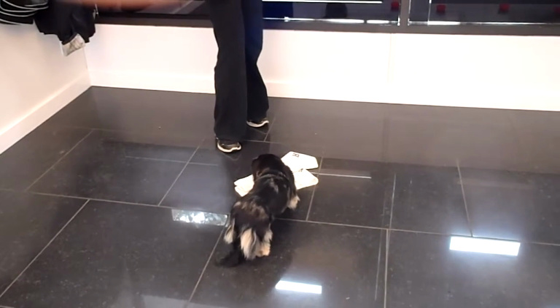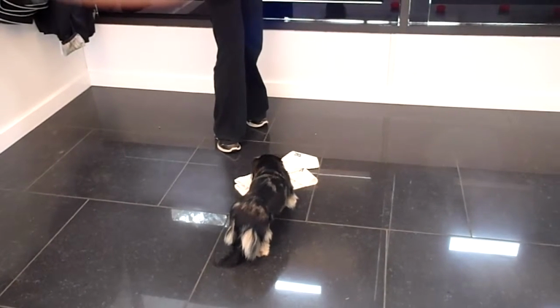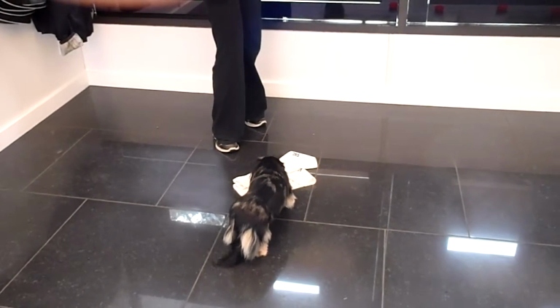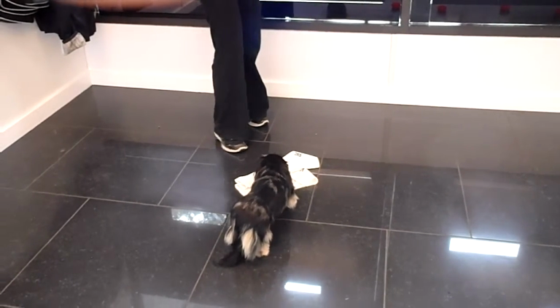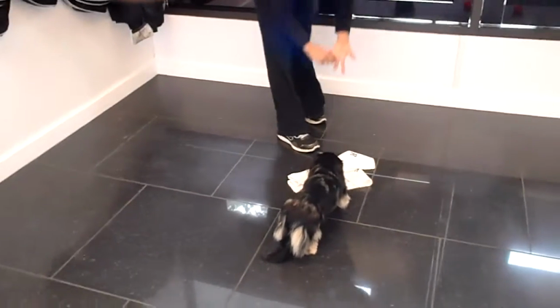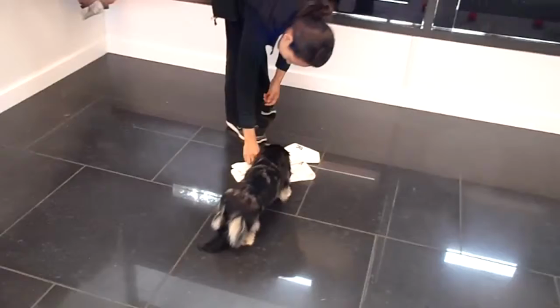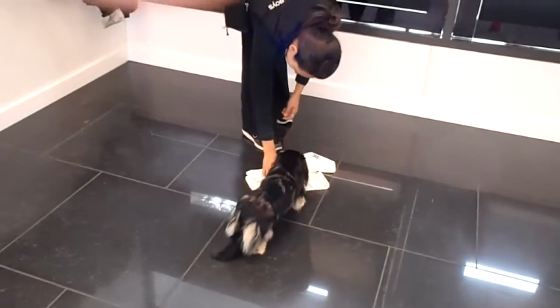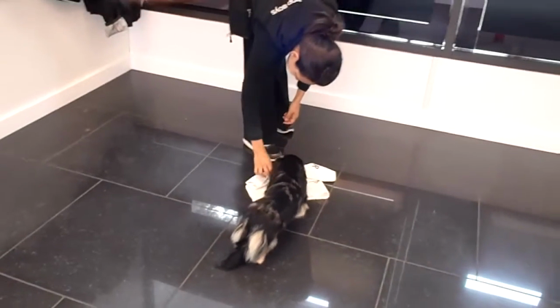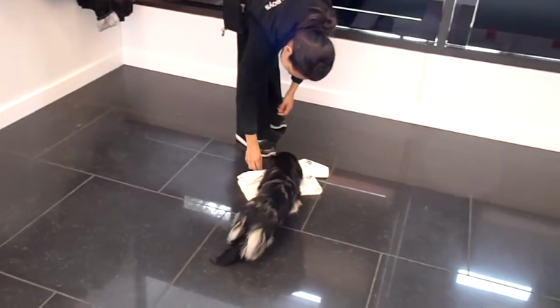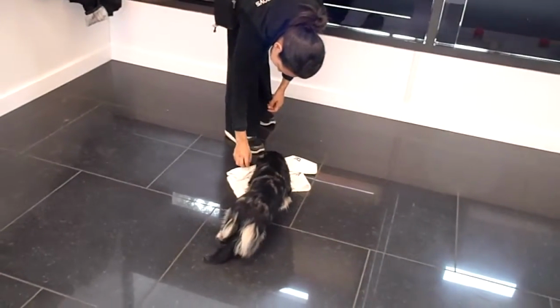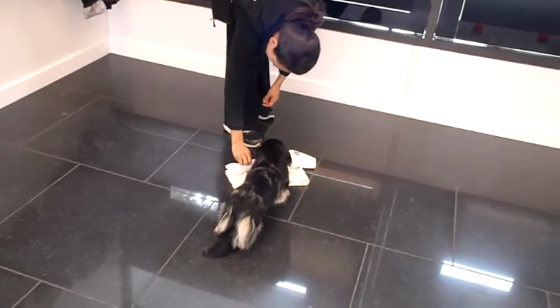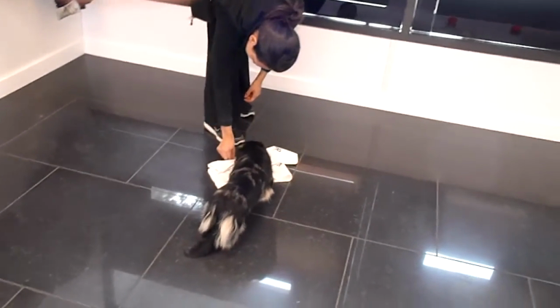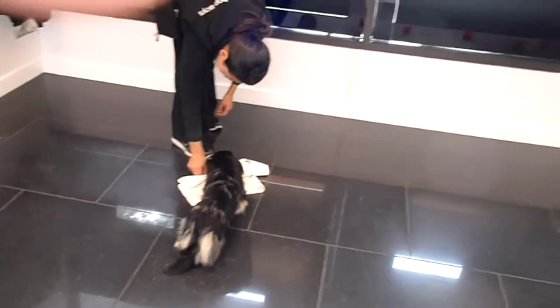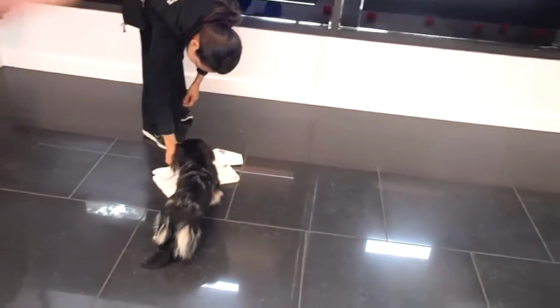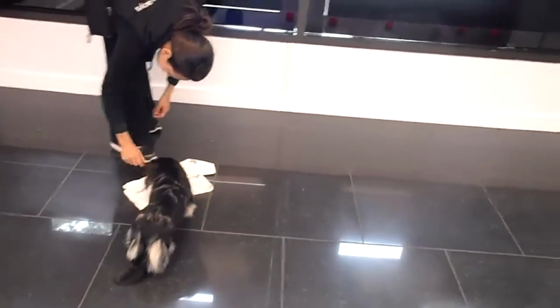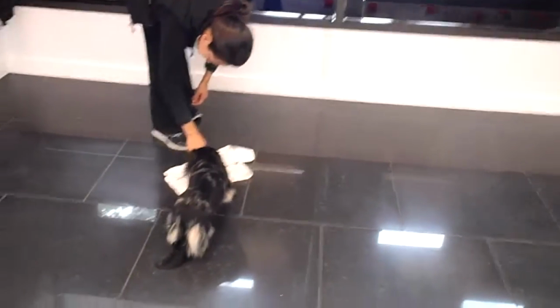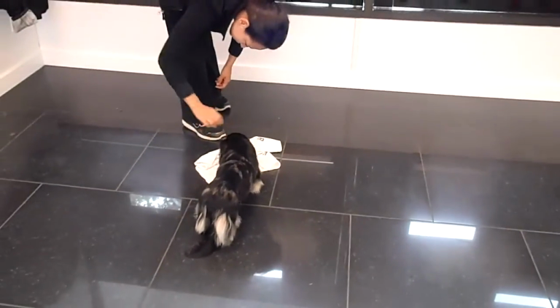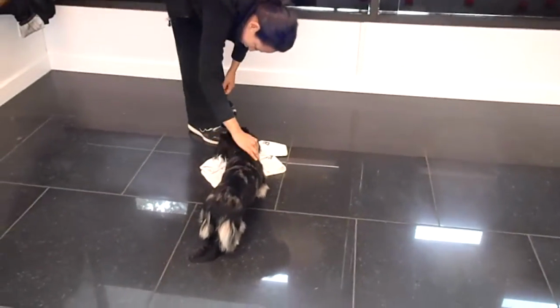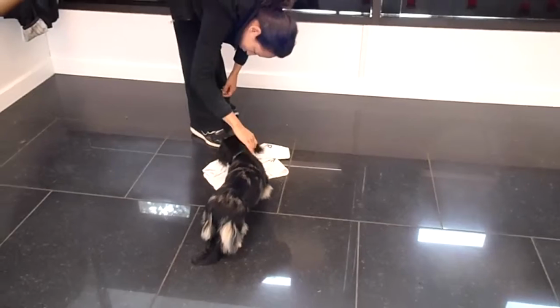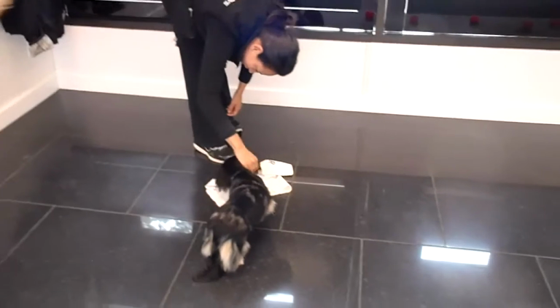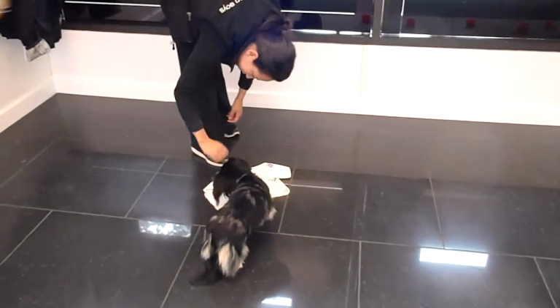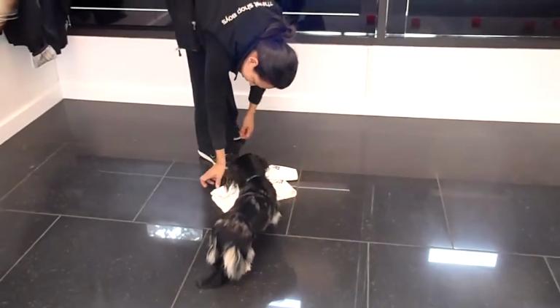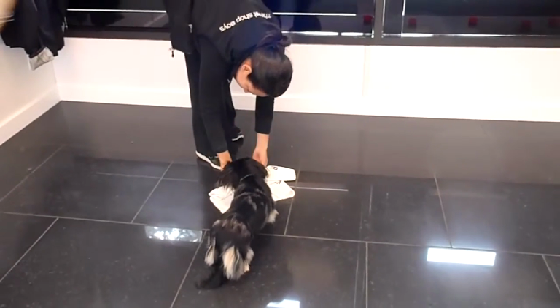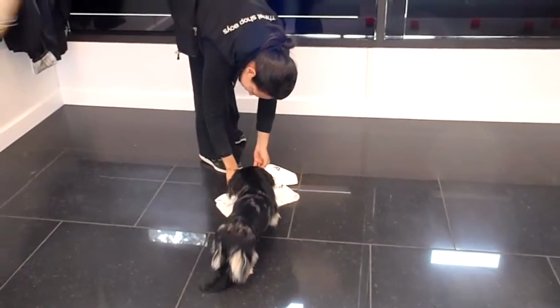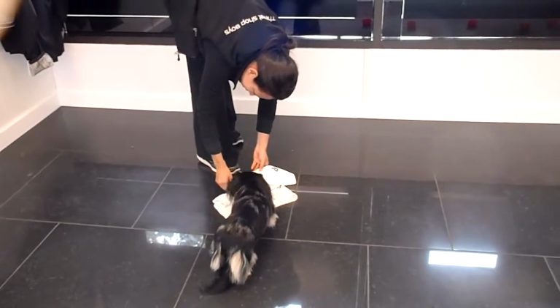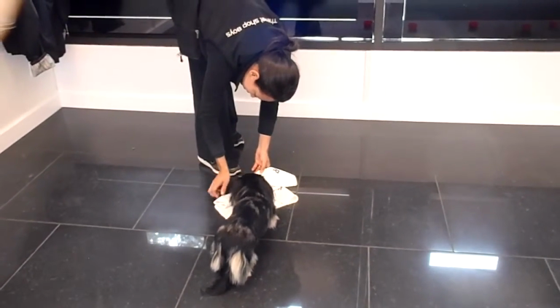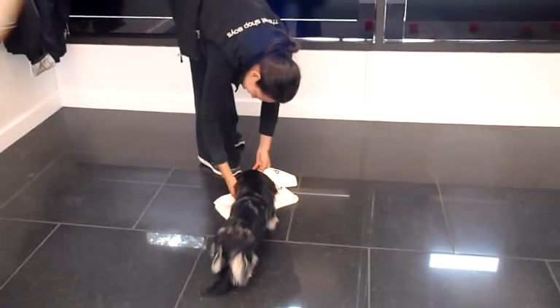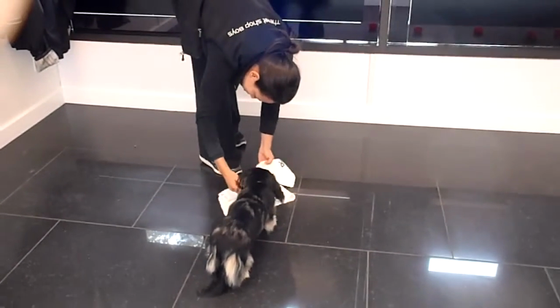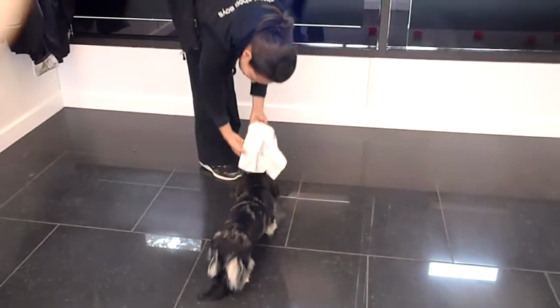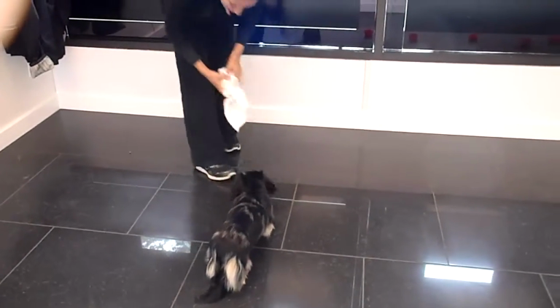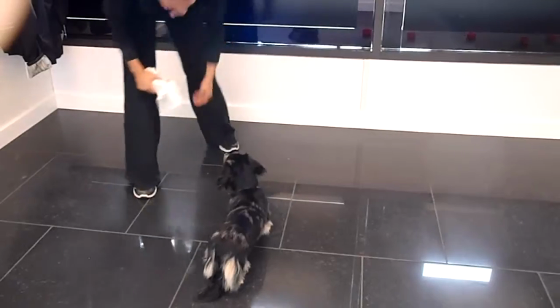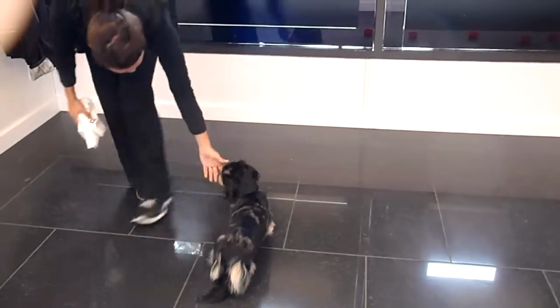Good boy! Aww, oh God. Good boy, good boy!